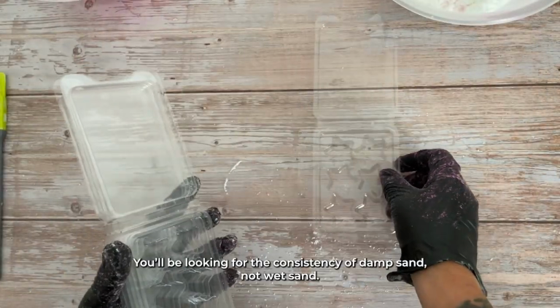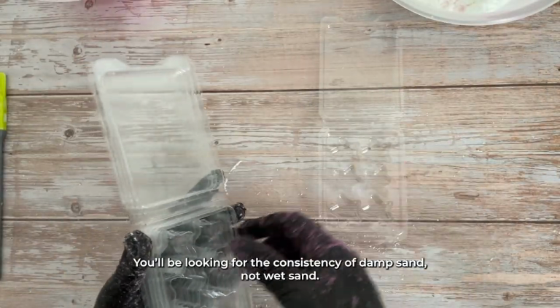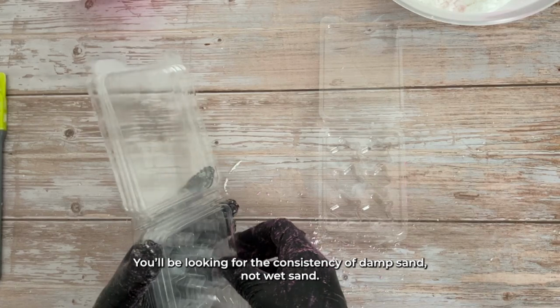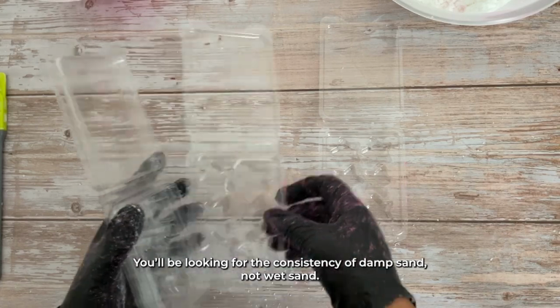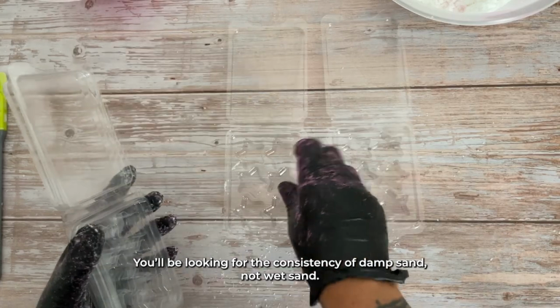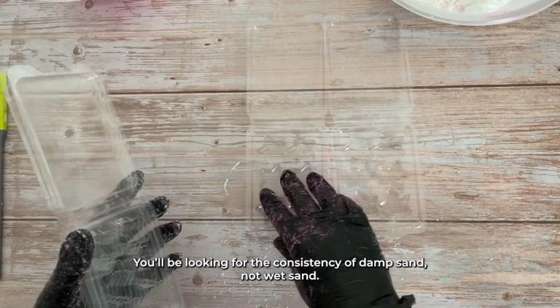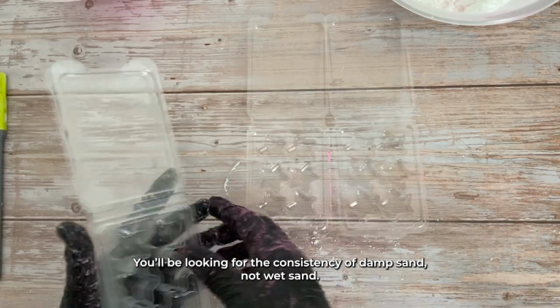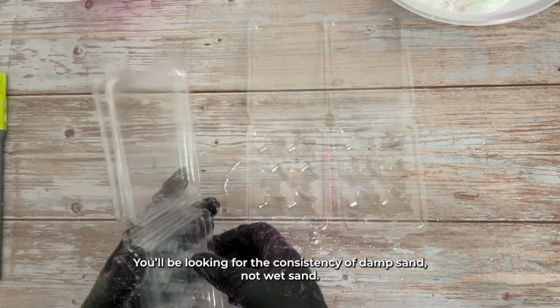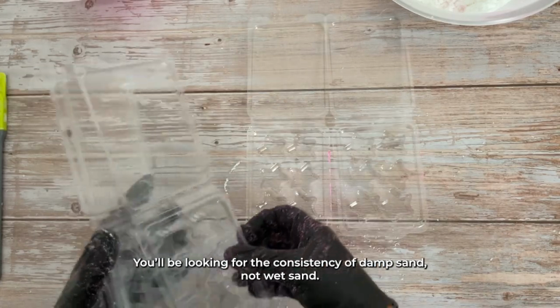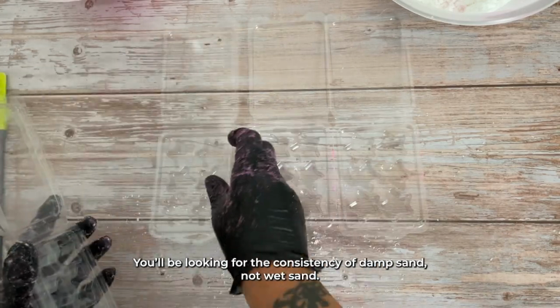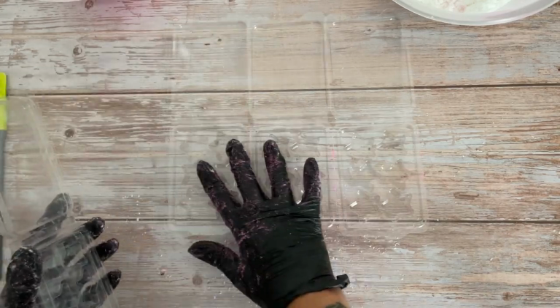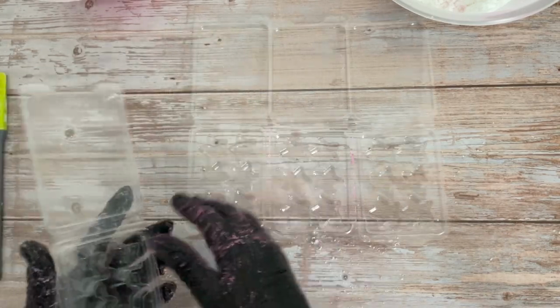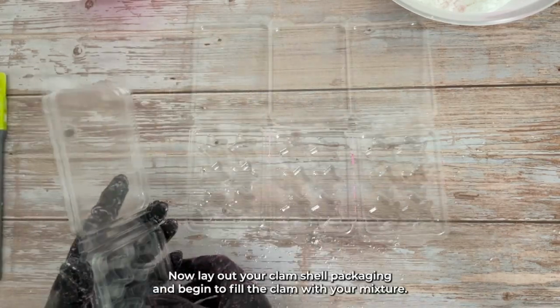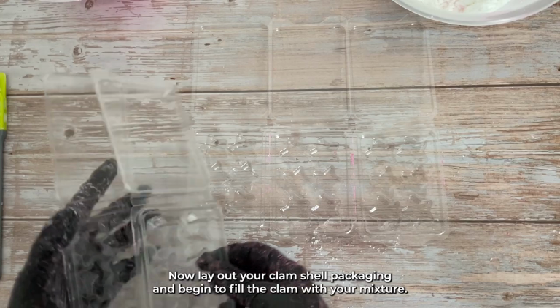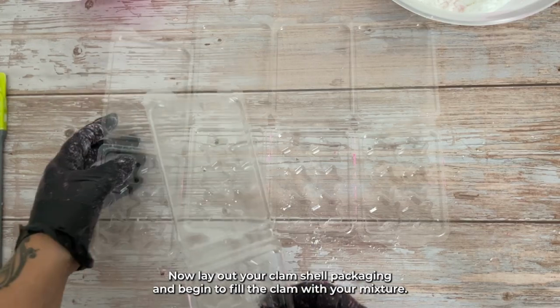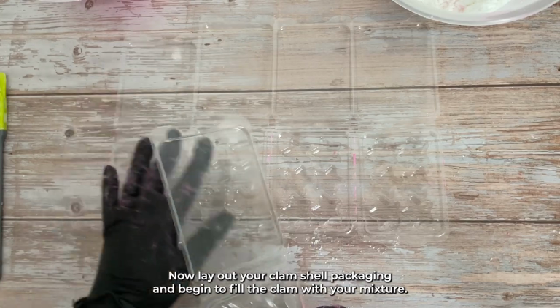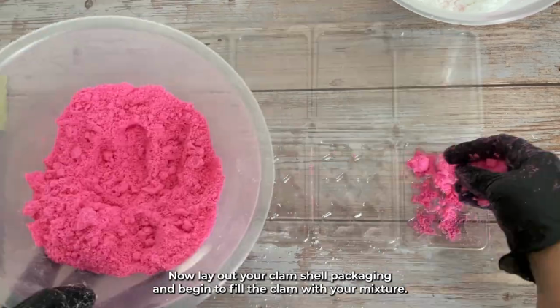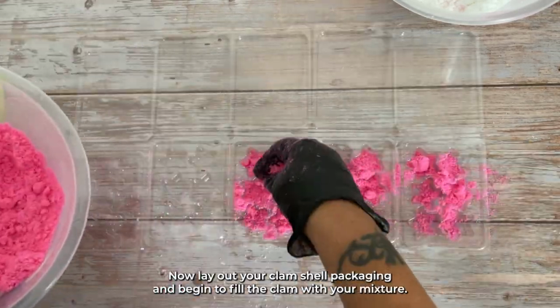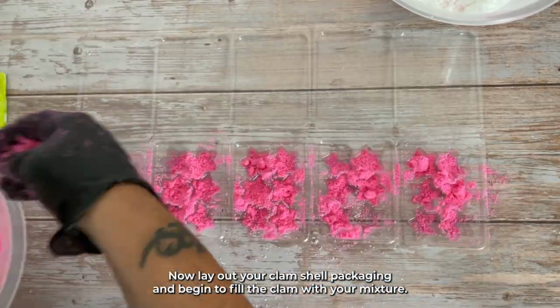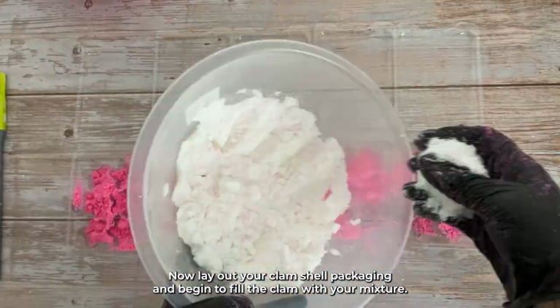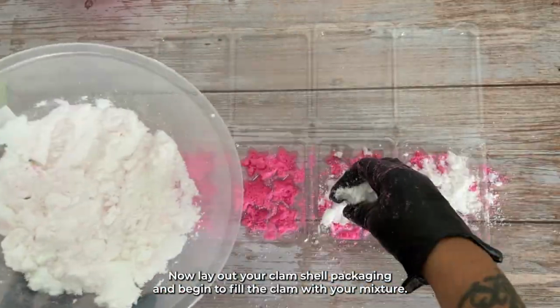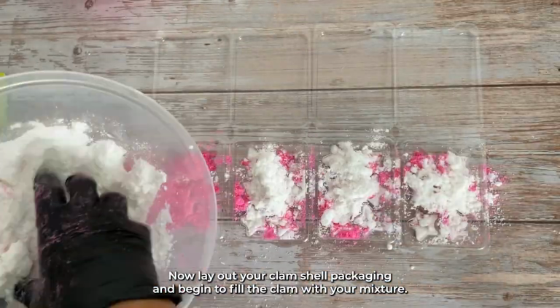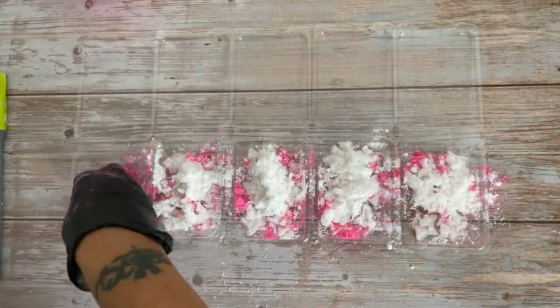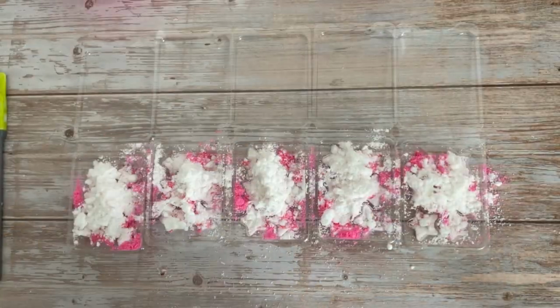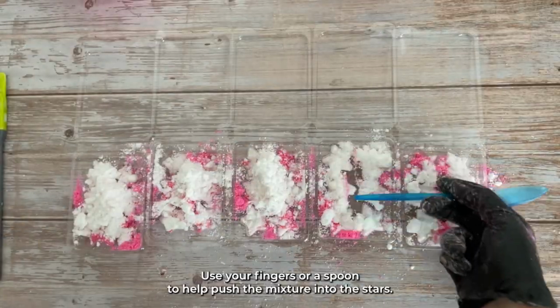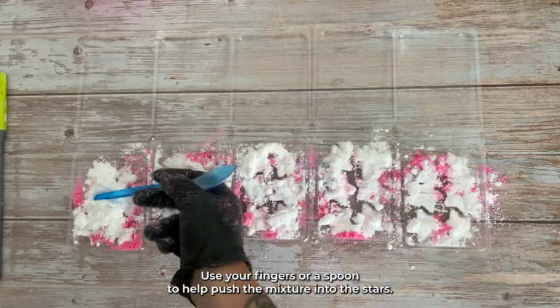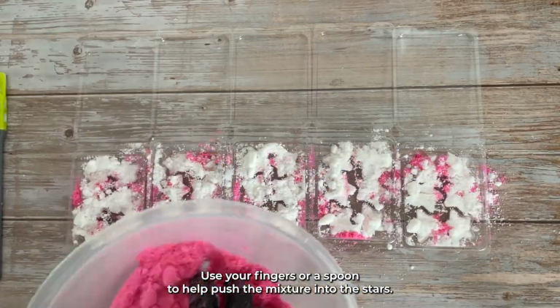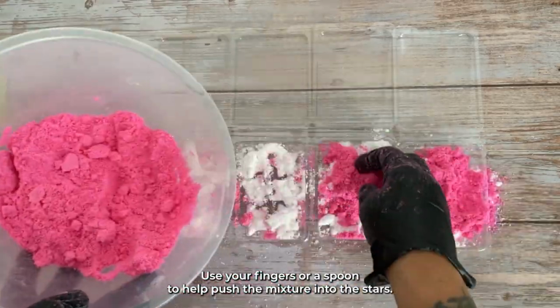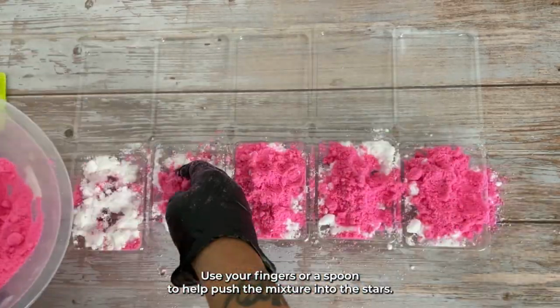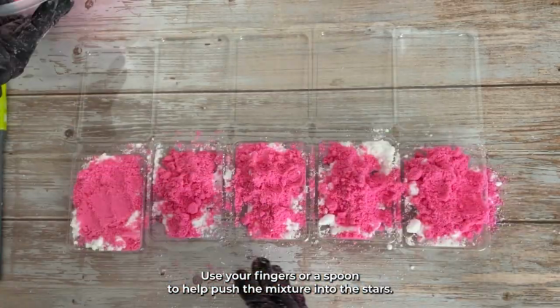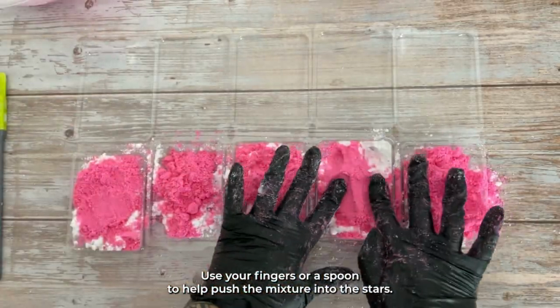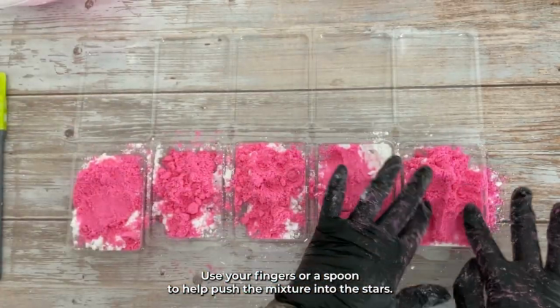You'll be looking for the consistency of damp sand, not wet sand. Now, lay out your clamshell packaging and begin to fill the clam with your mixture. Use your fingers or a spoon to help push the mixture into the stars.